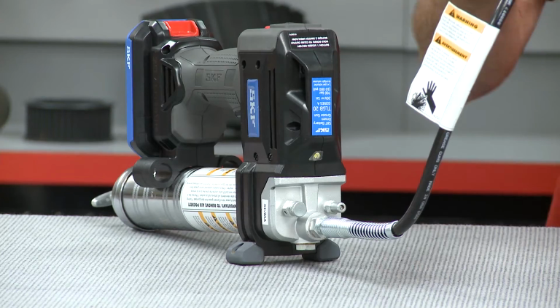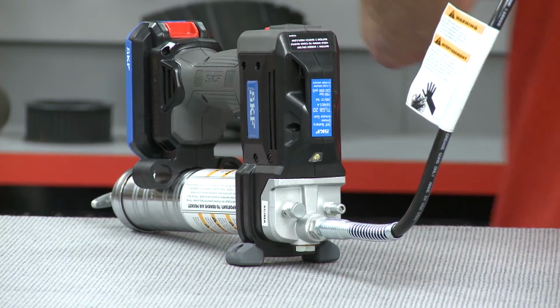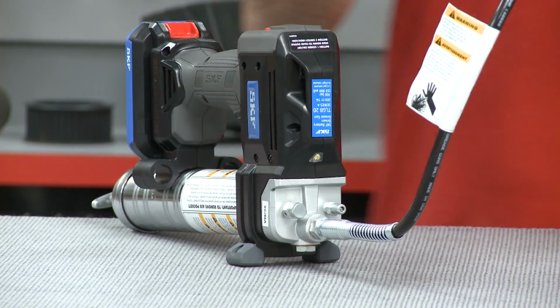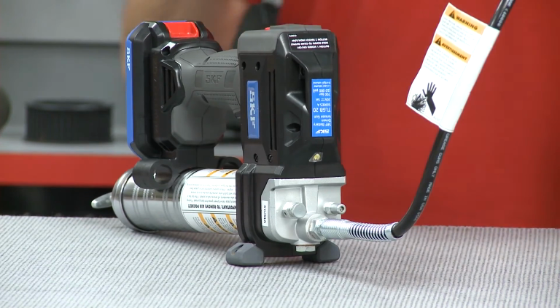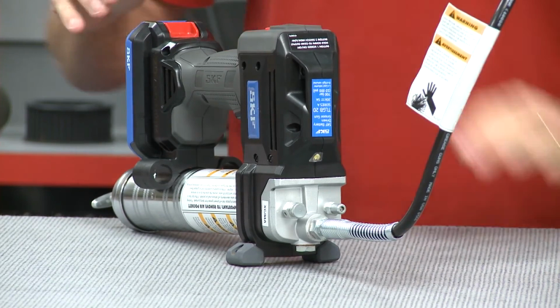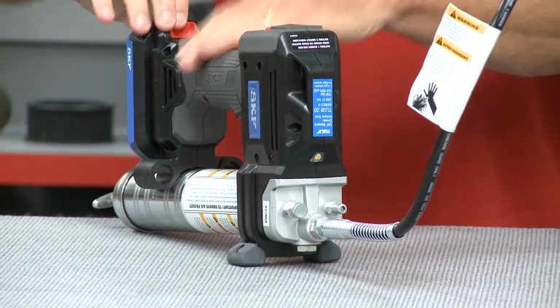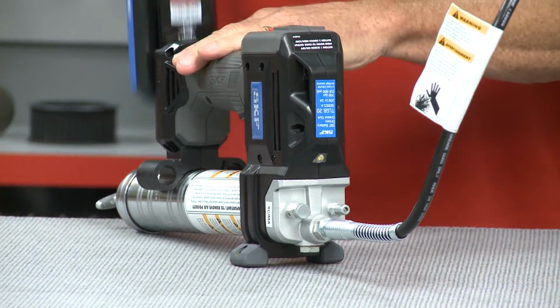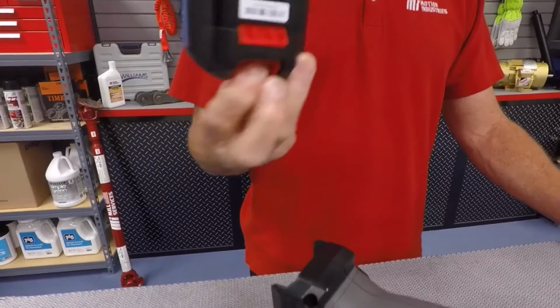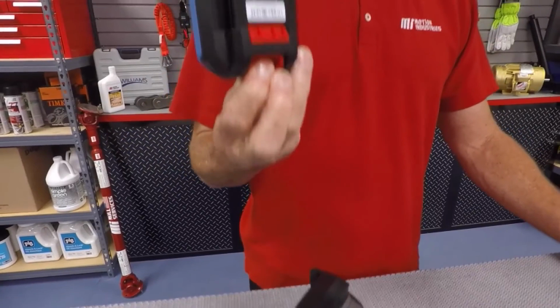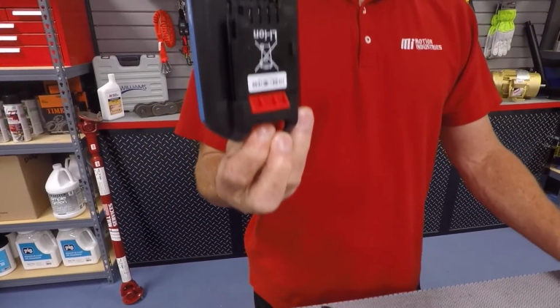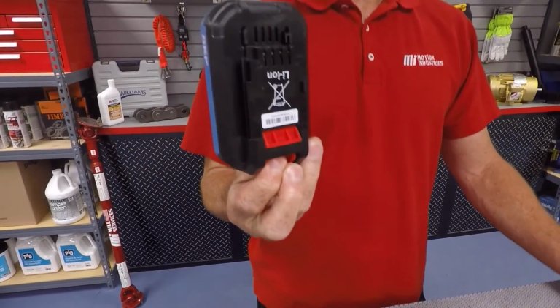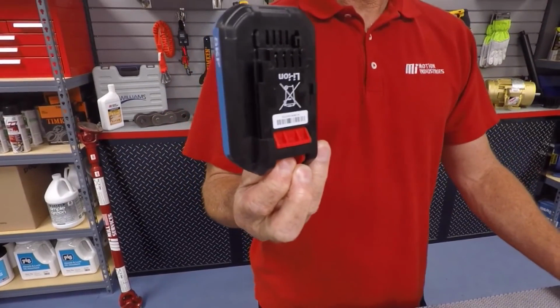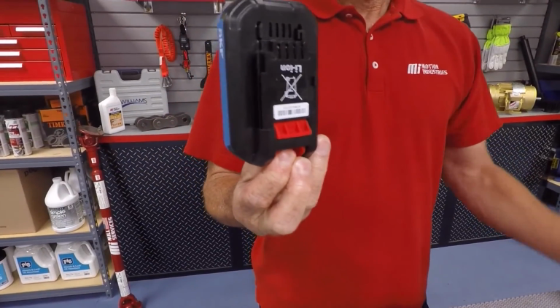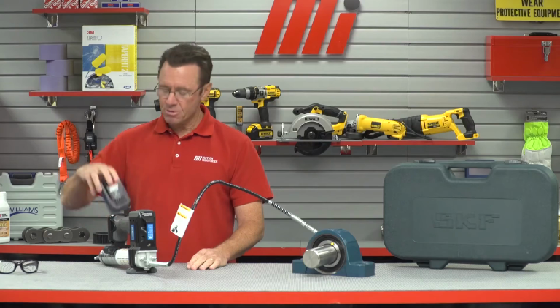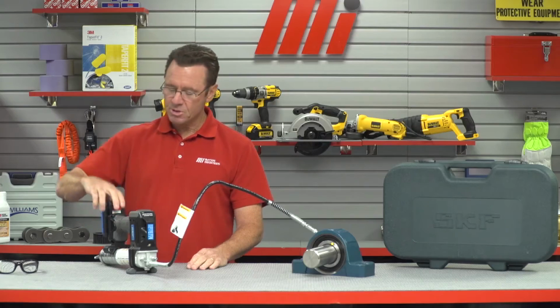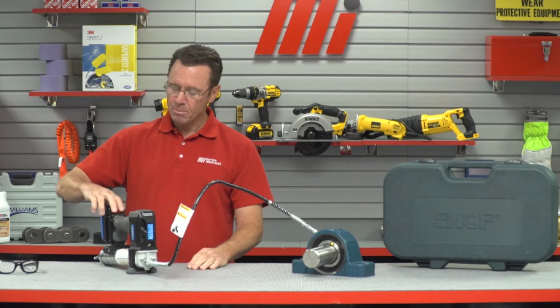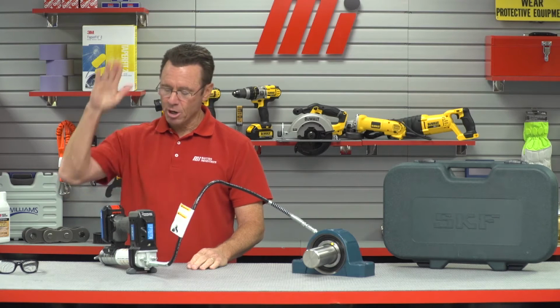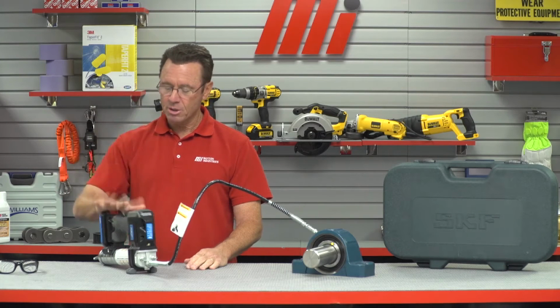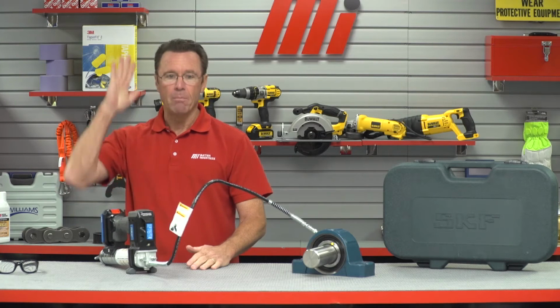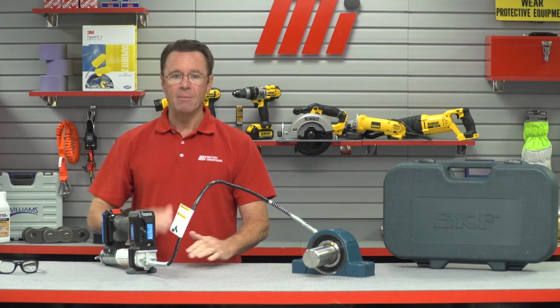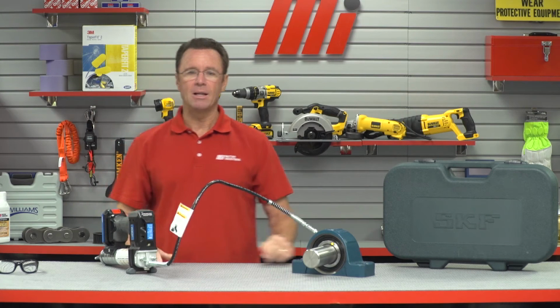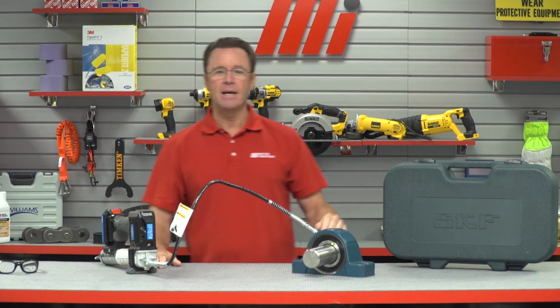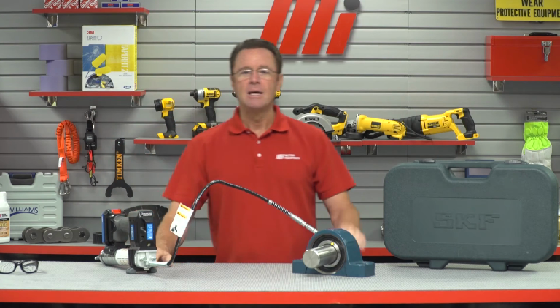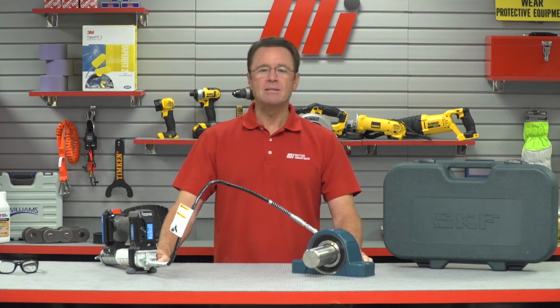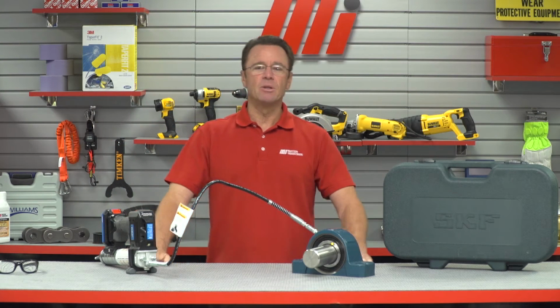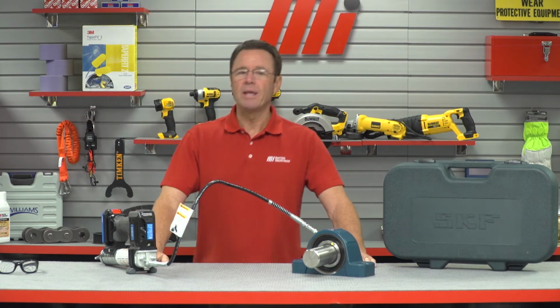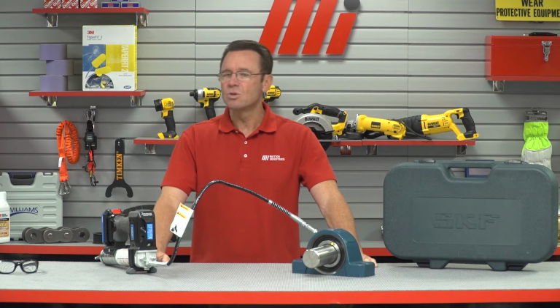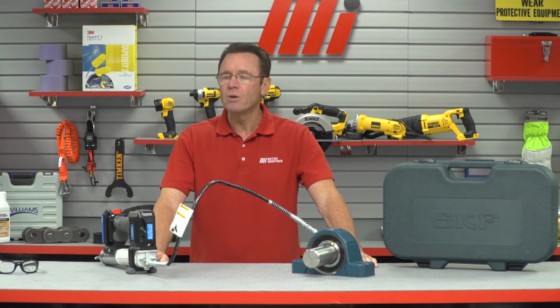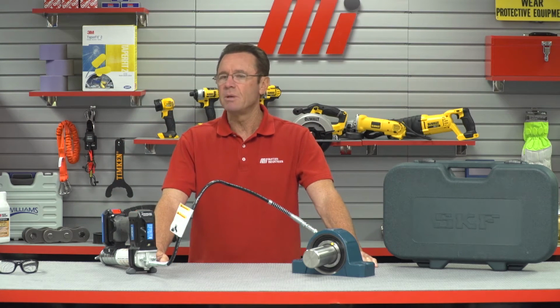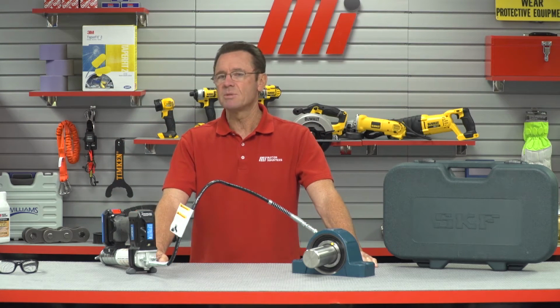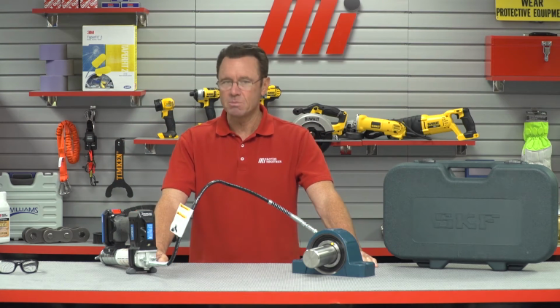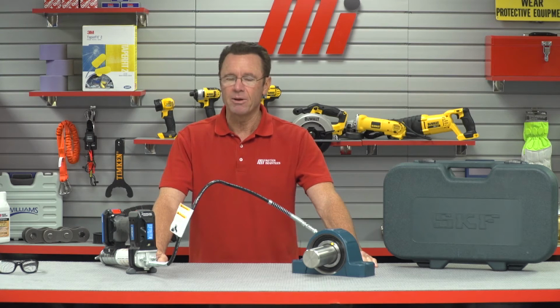It only needs to be done when you're swapping in a new grease cartridge or refilling manually. It's got a lithium-ion battery right here, and it dispenses up to 15 cartridges per charge — enough to lubricate 200 medium-sized bearings.